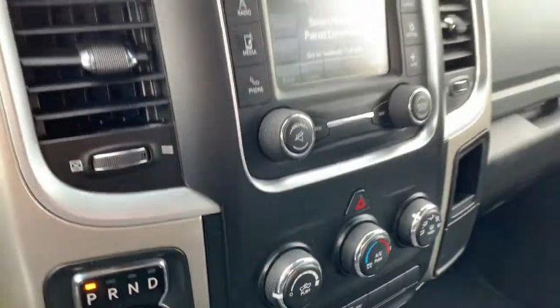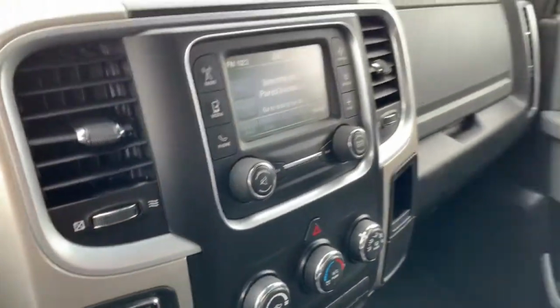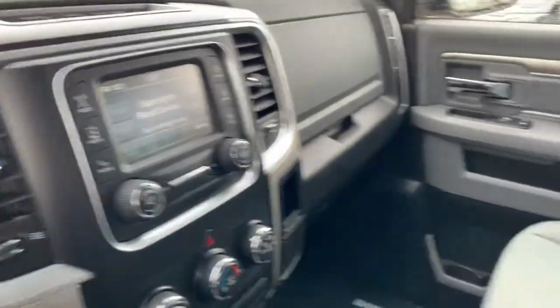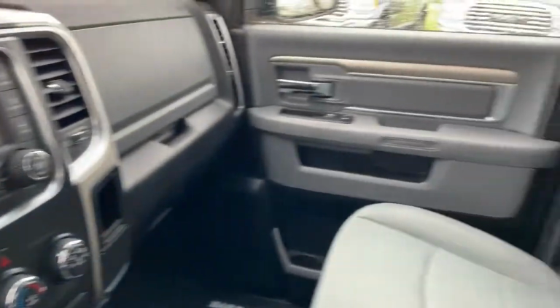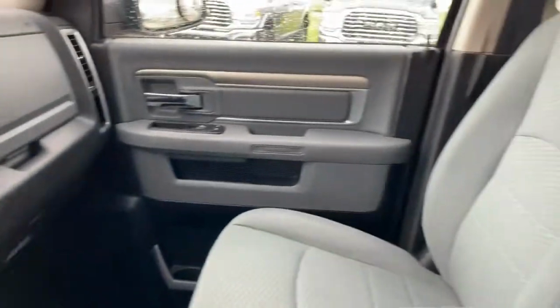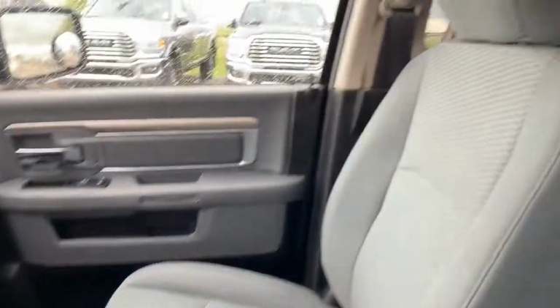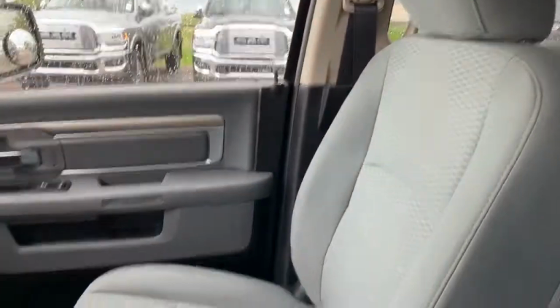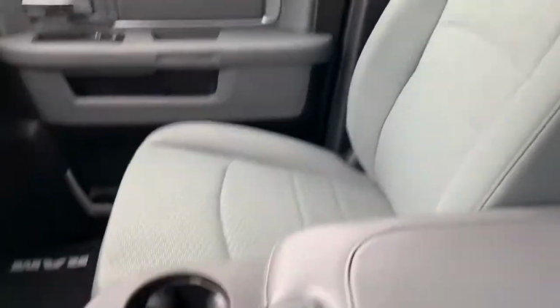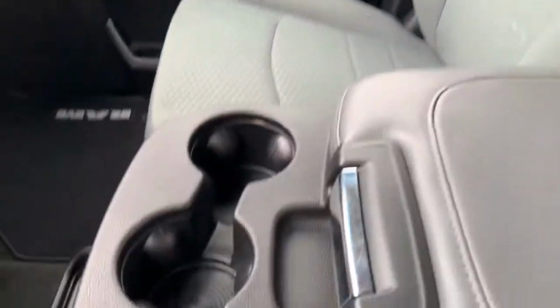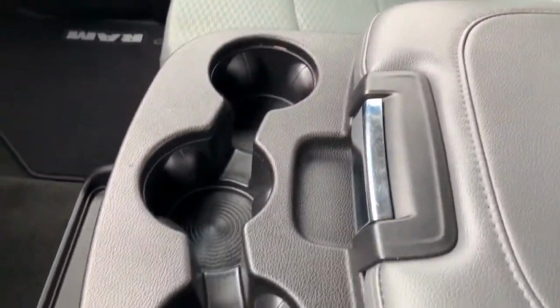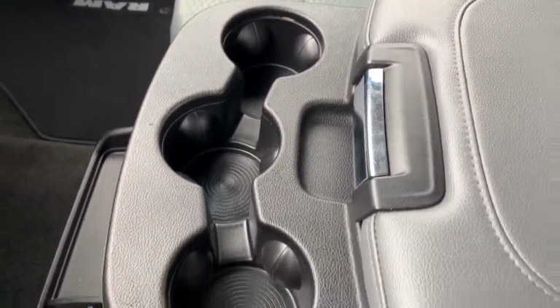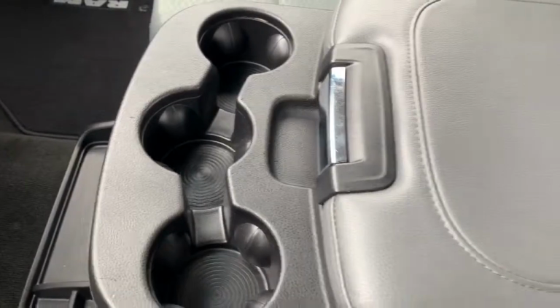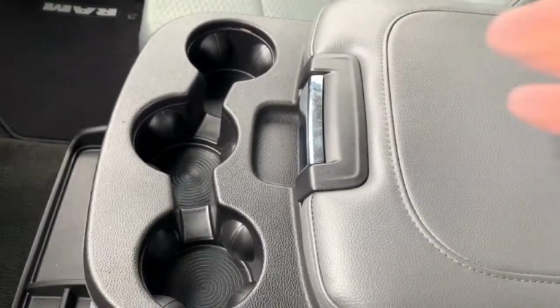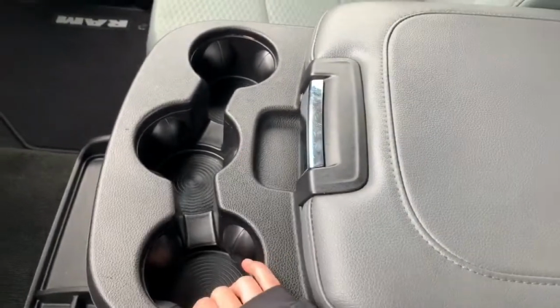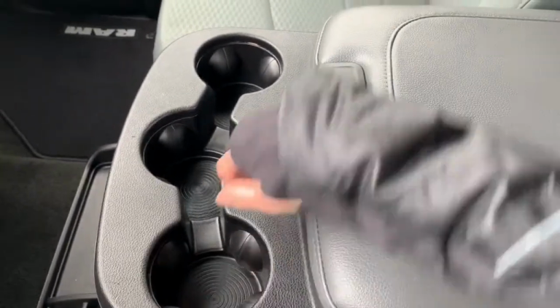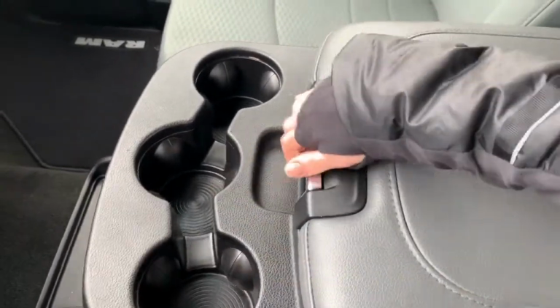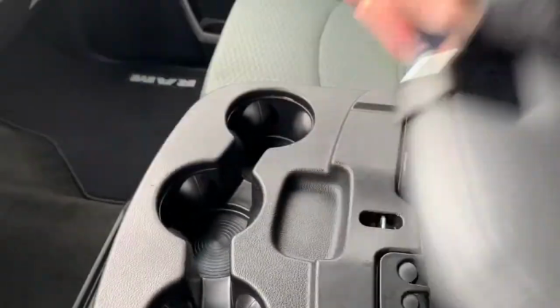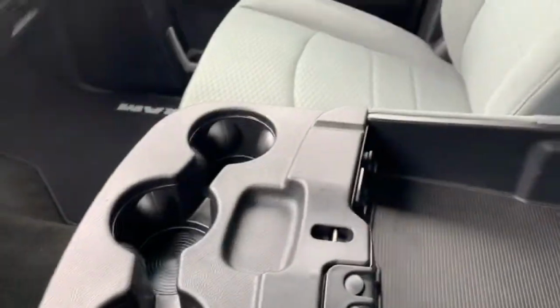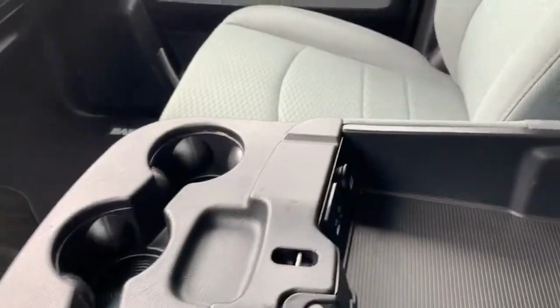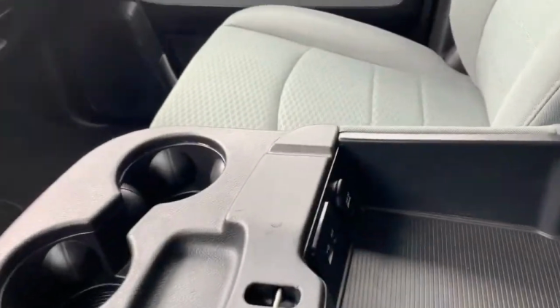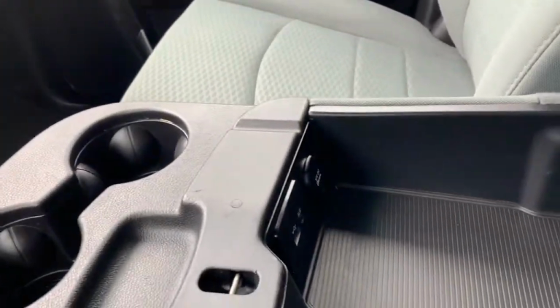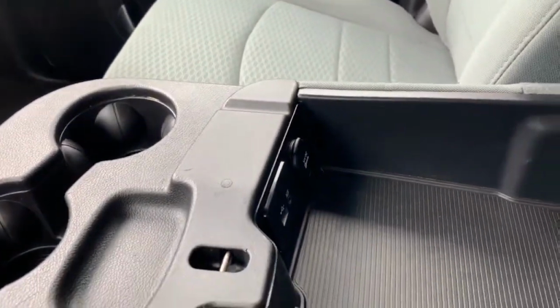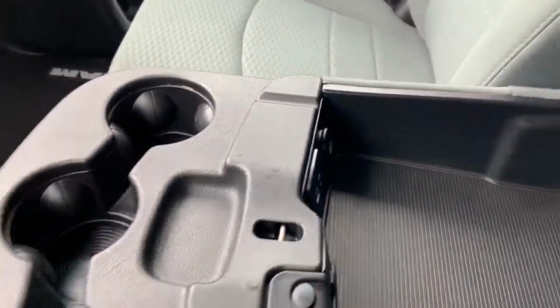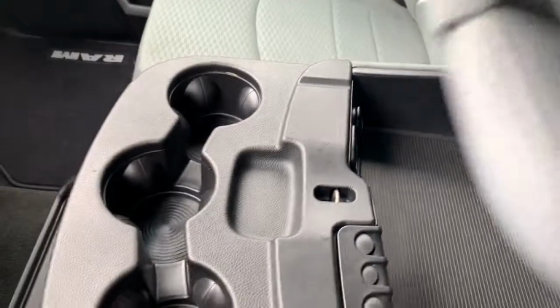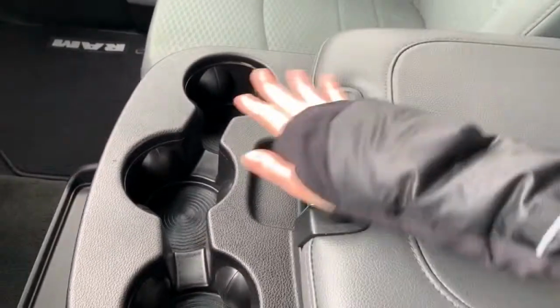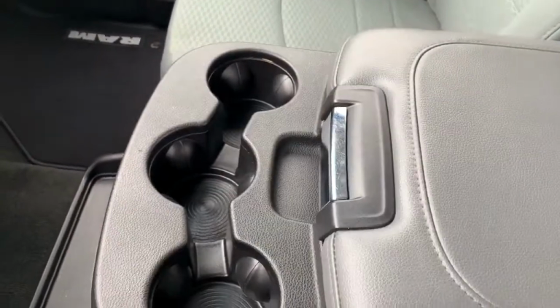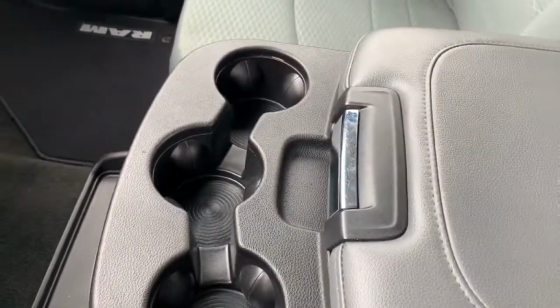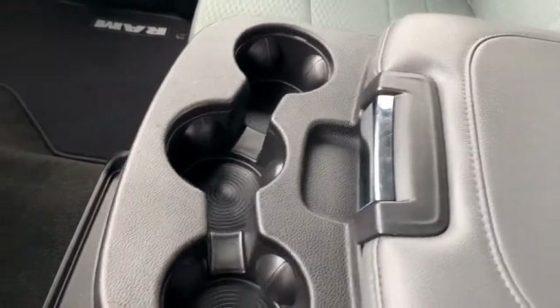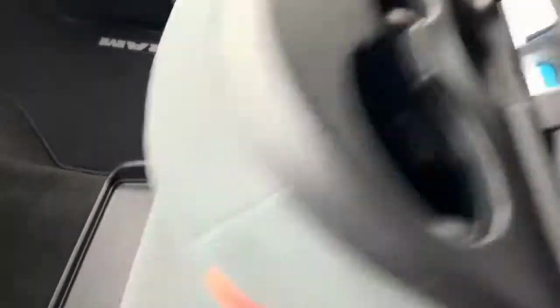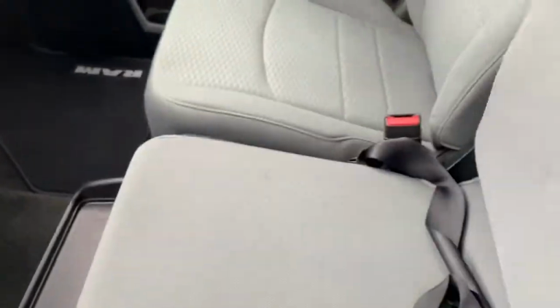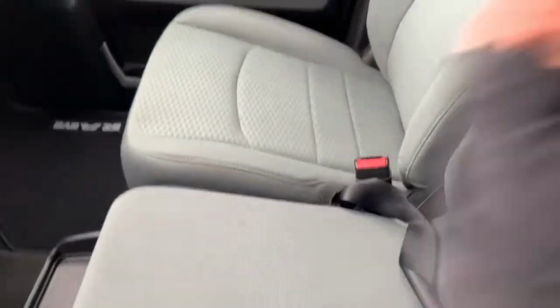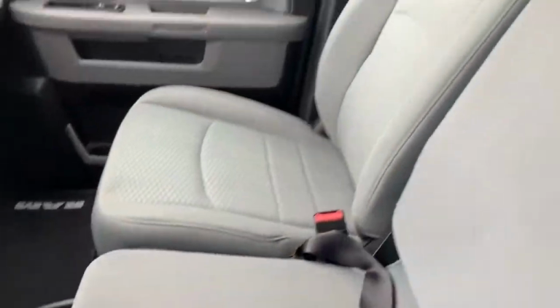The seating in here is cloth bucket seats. In the center console, you have your cup holders and a storage bin, which is where you'll find your AUX and USB ports. You can also lift this up for additional seating in the front.